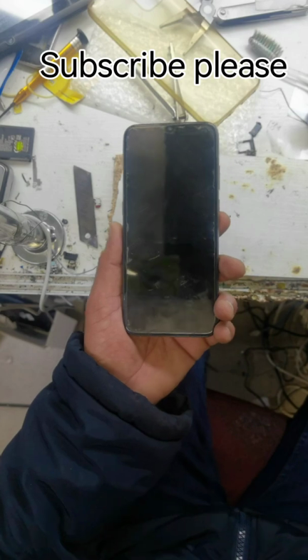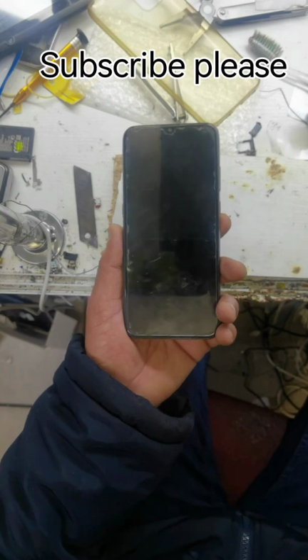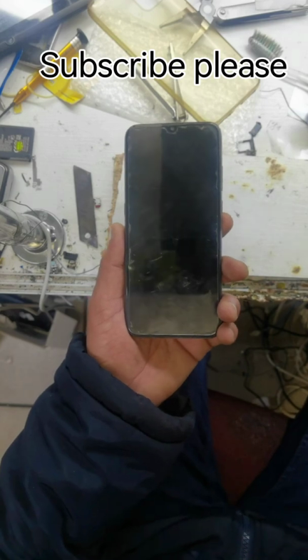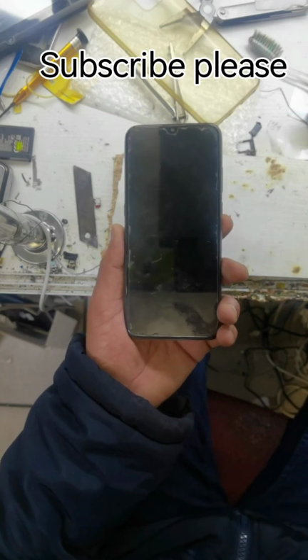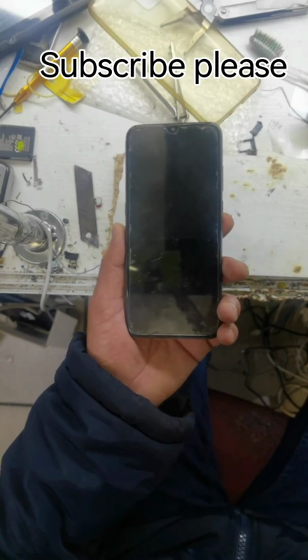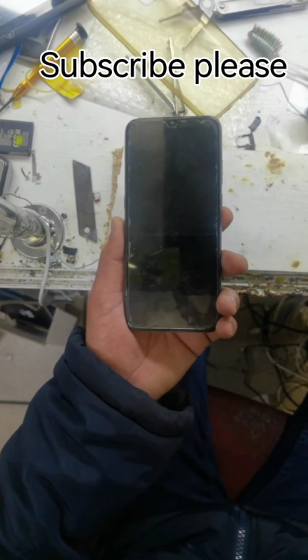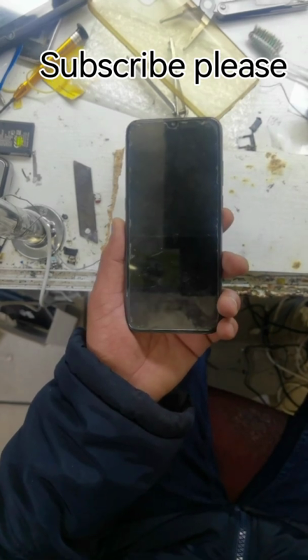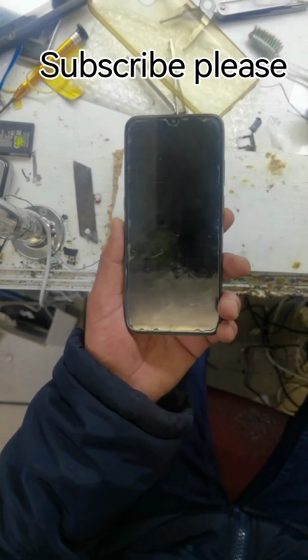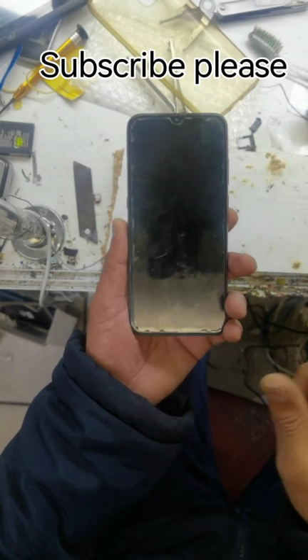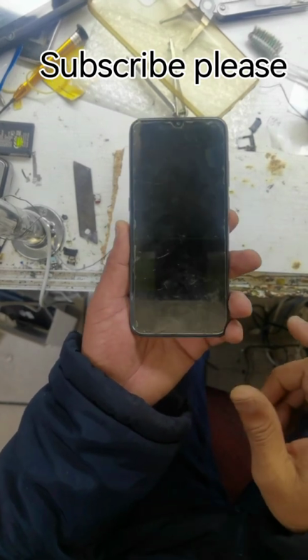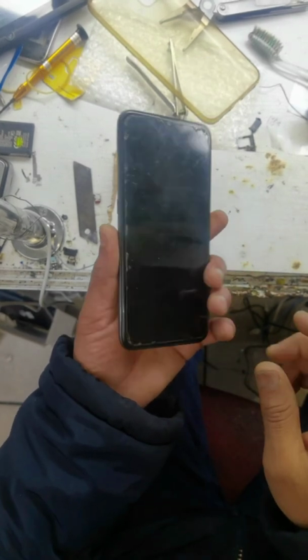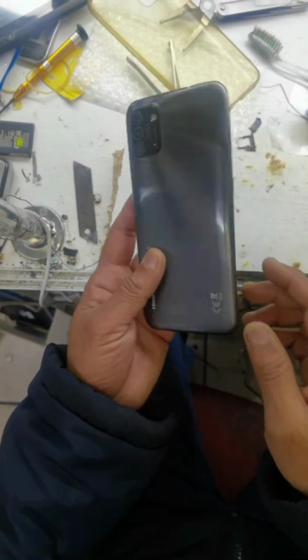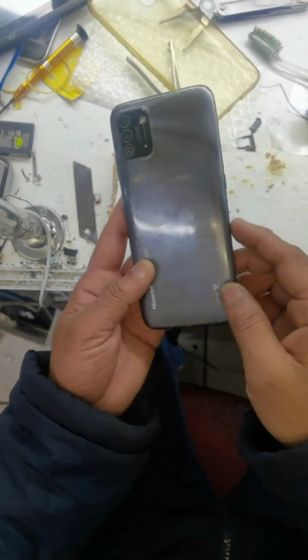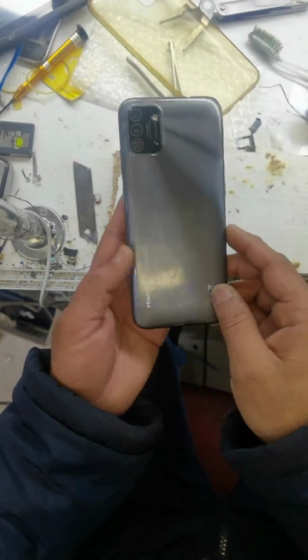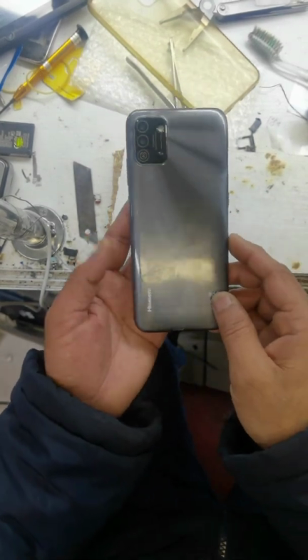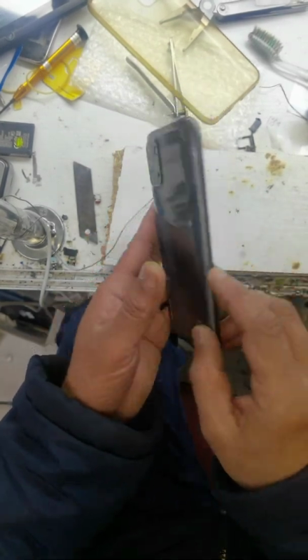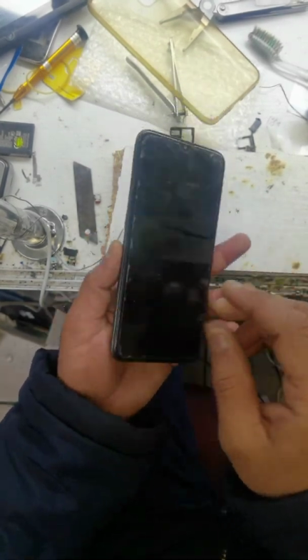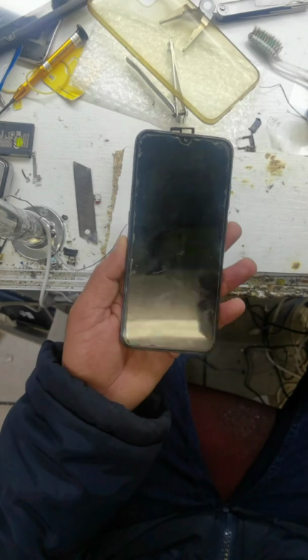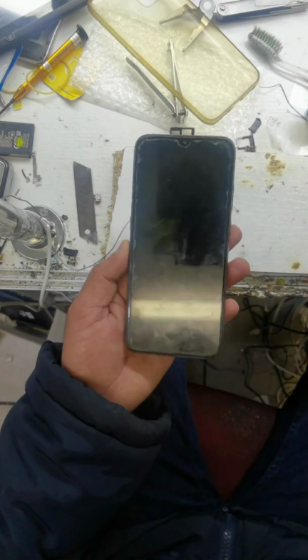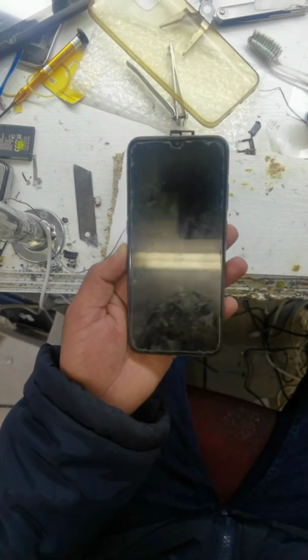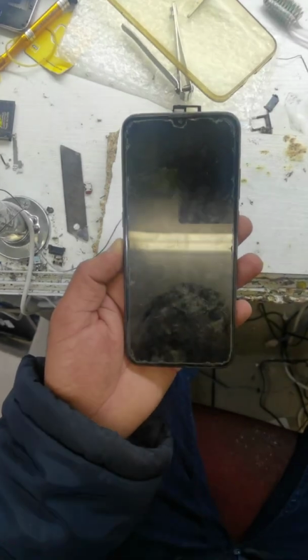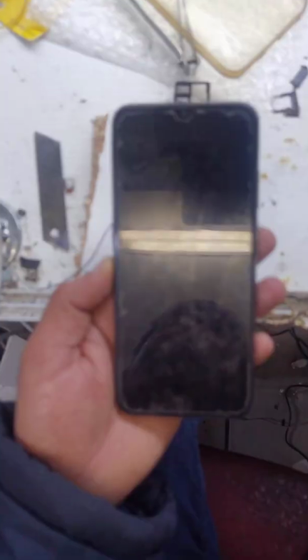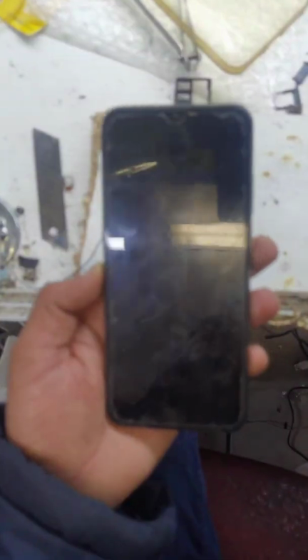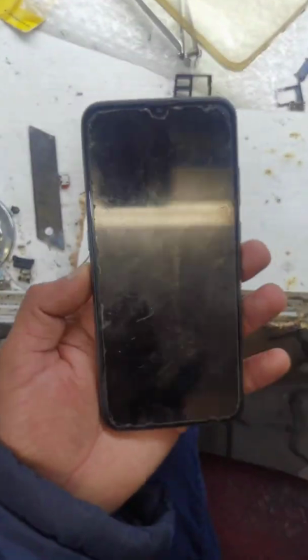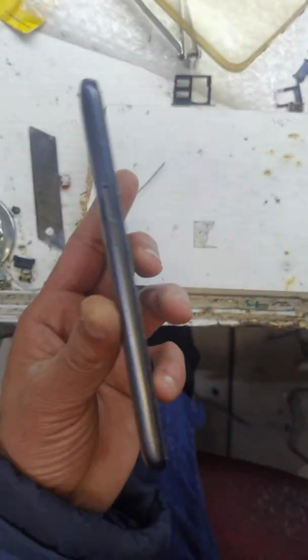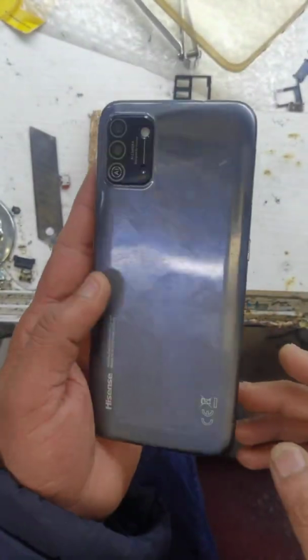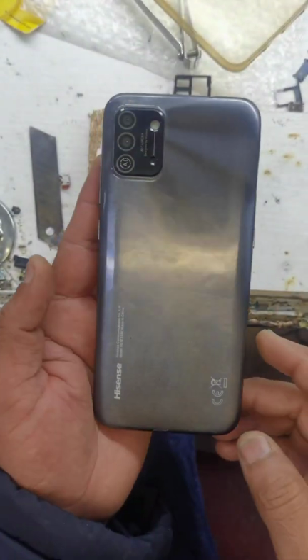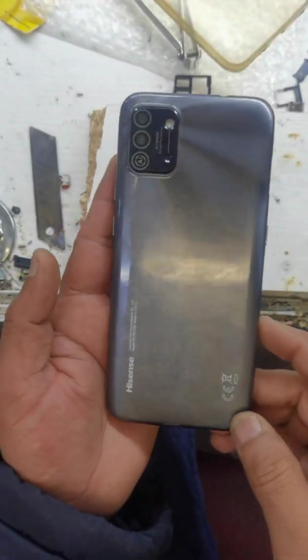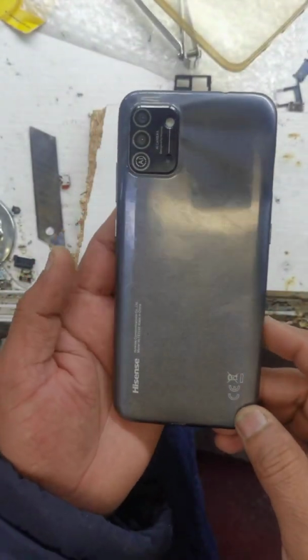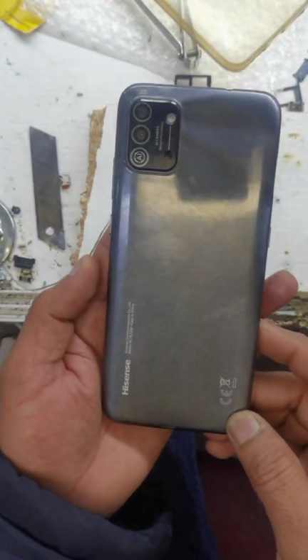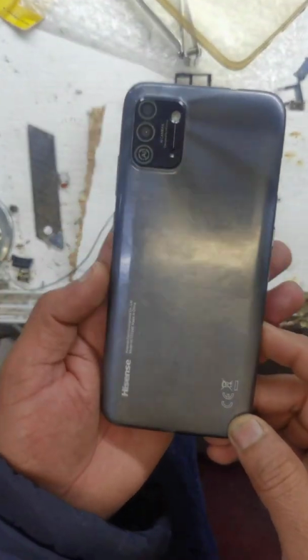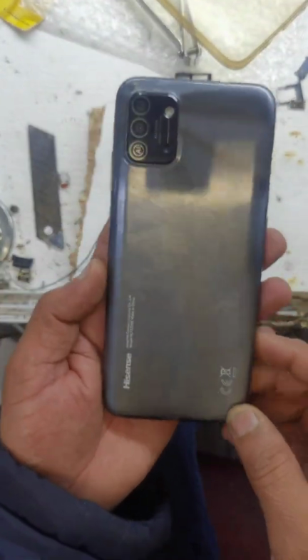Guys, welcome to my YouTube channel. Let's reset Hisense E50 Lite — password remove.